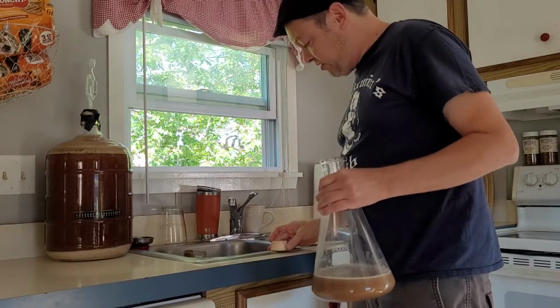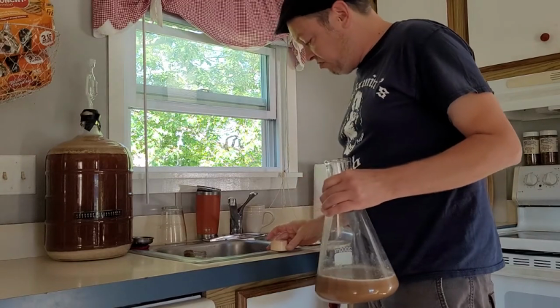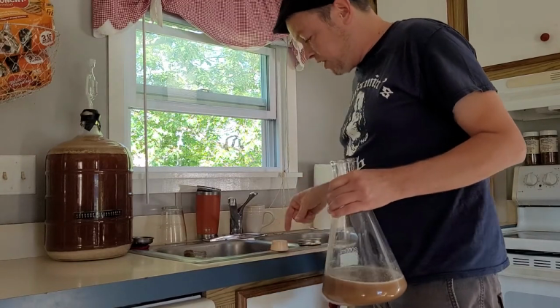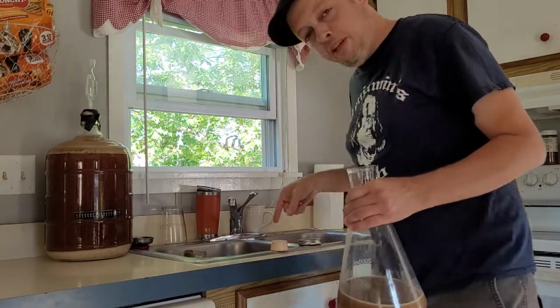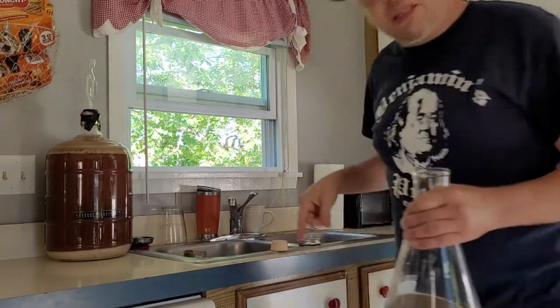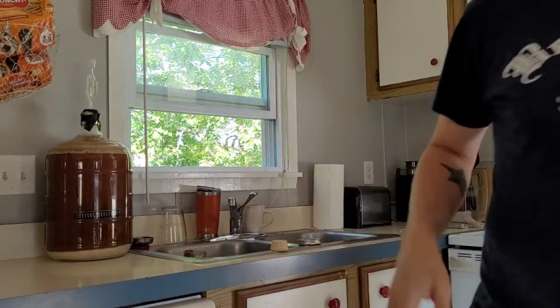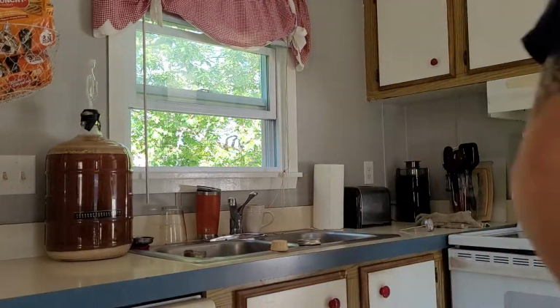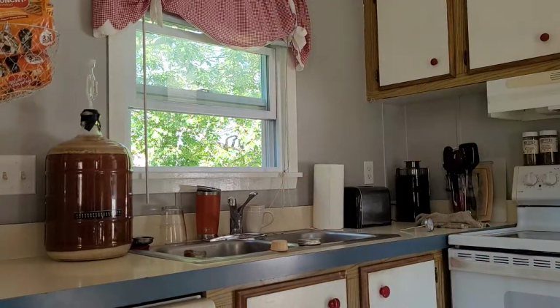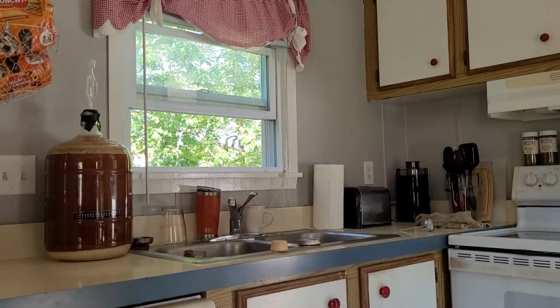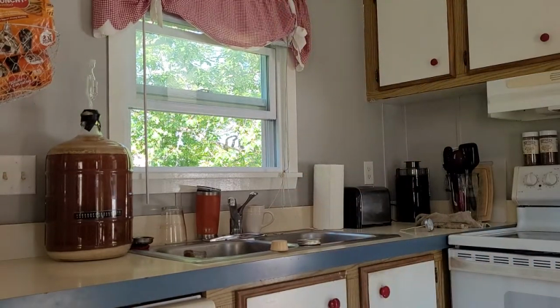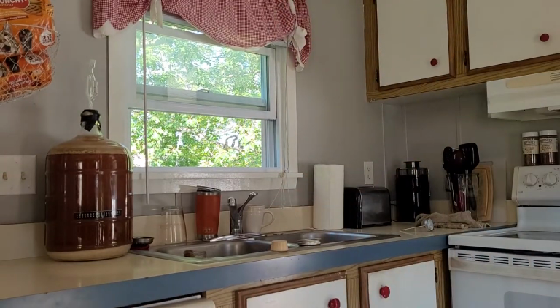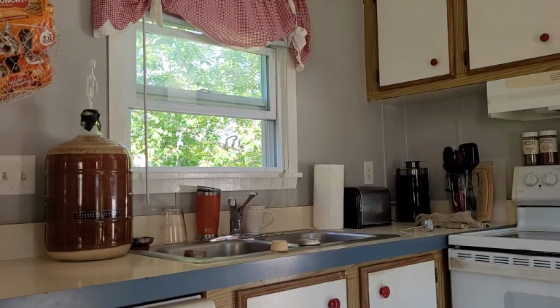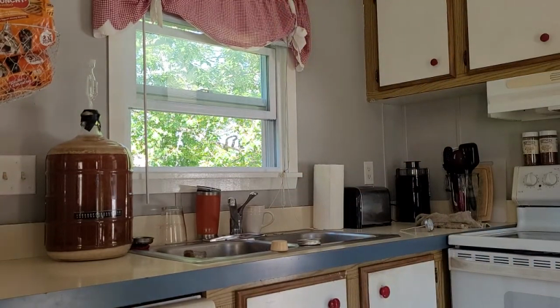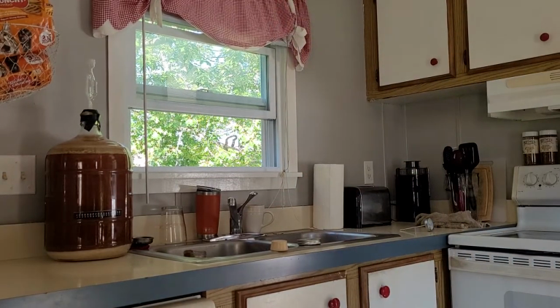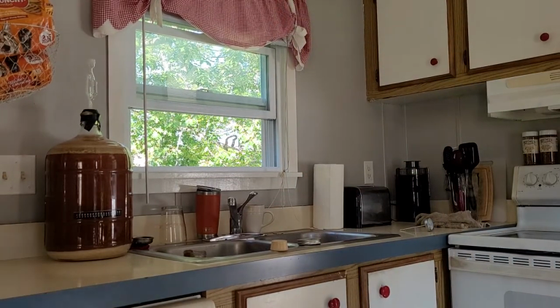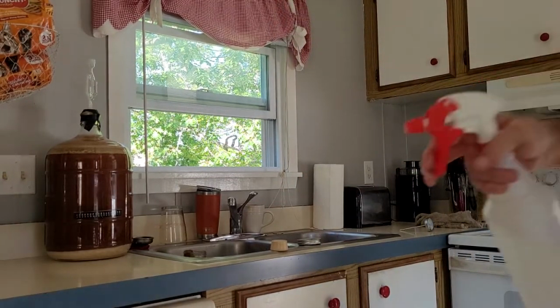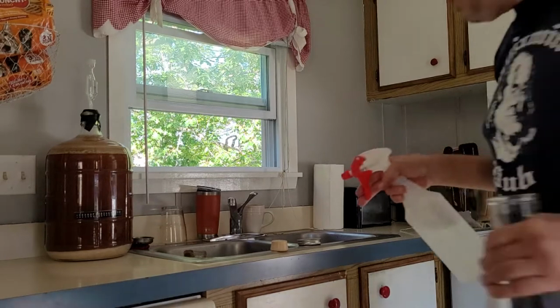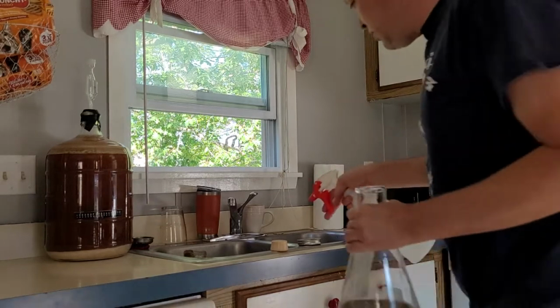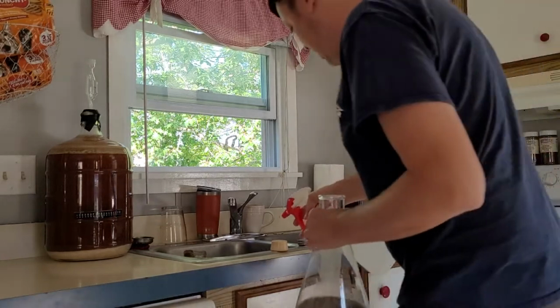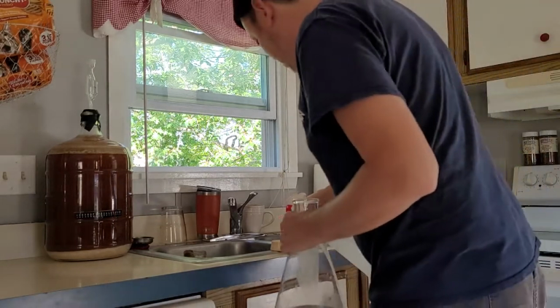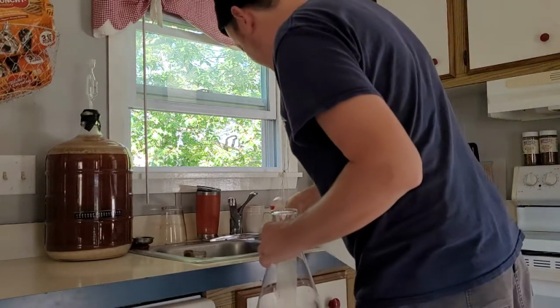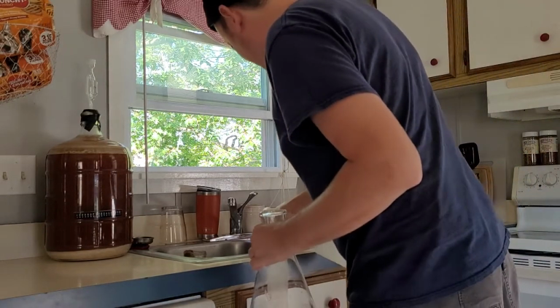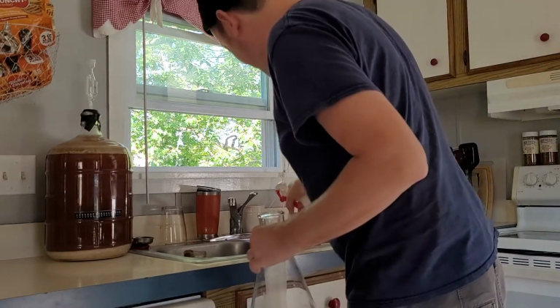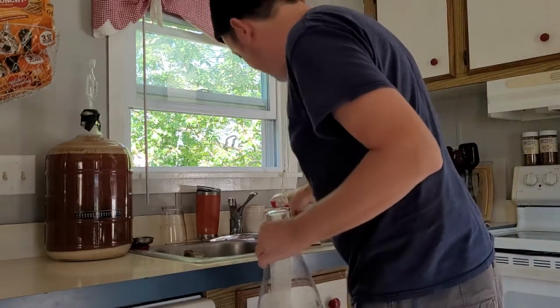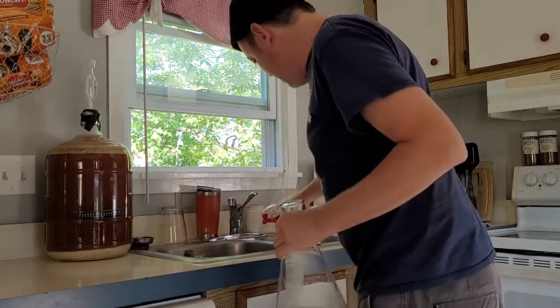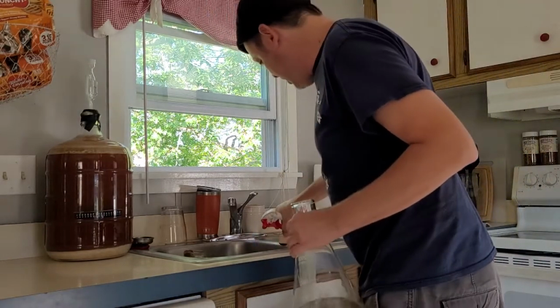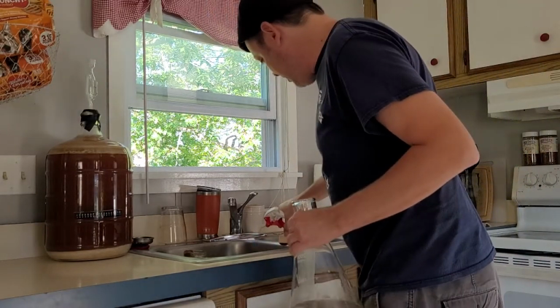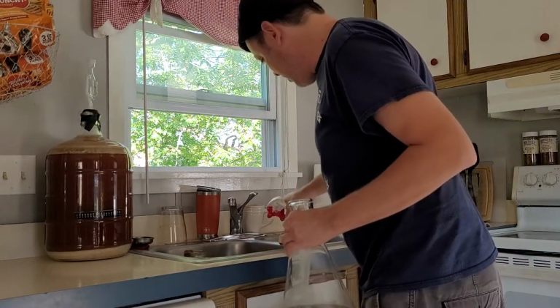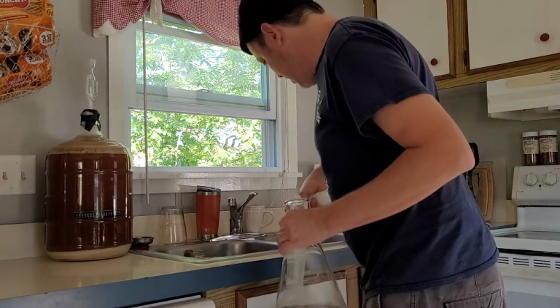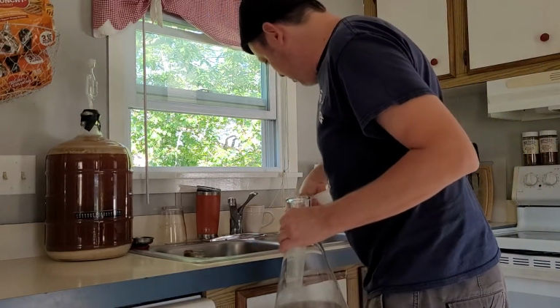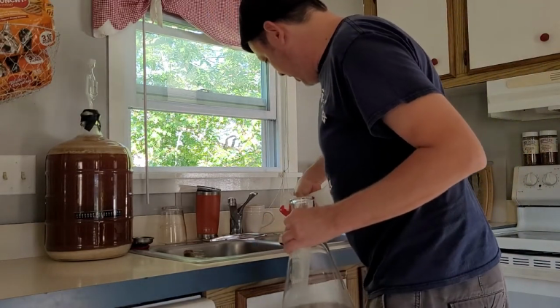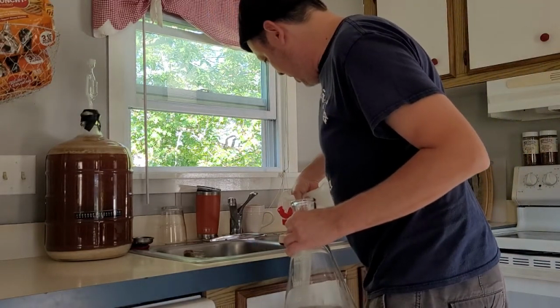Spray that with some Star San - that's just how it is, man. You gotta brew, you gotta keep things clean. Spray that cap - perfect, boom. Put this lid on.